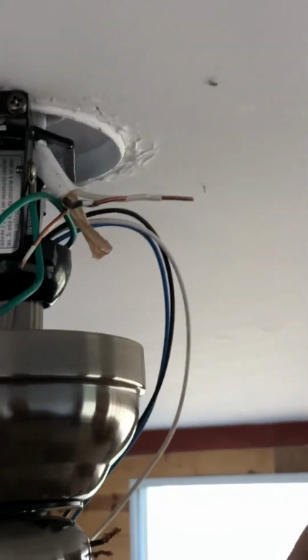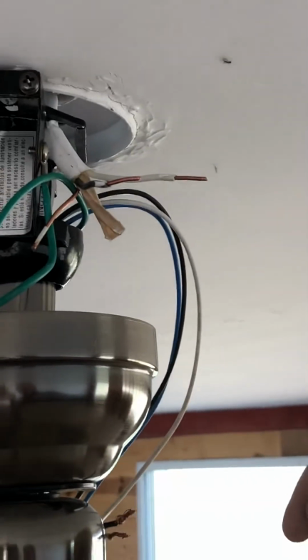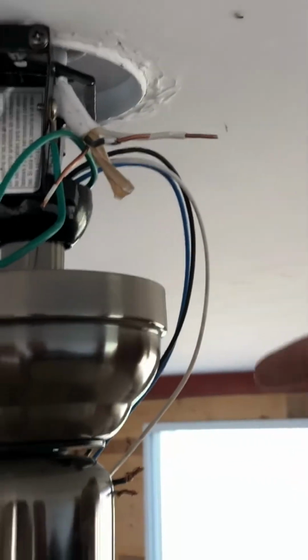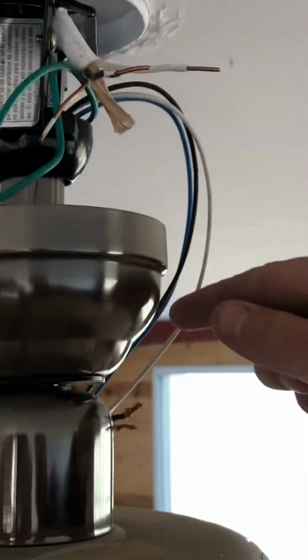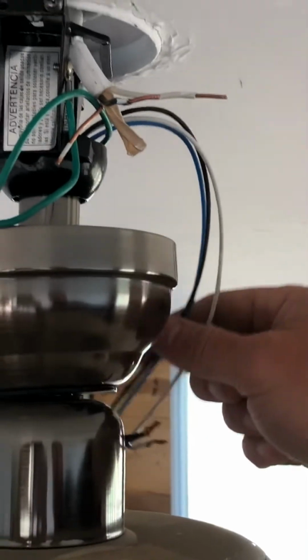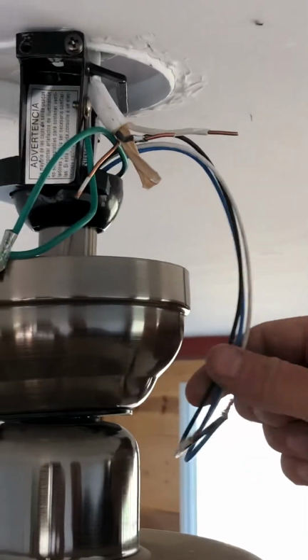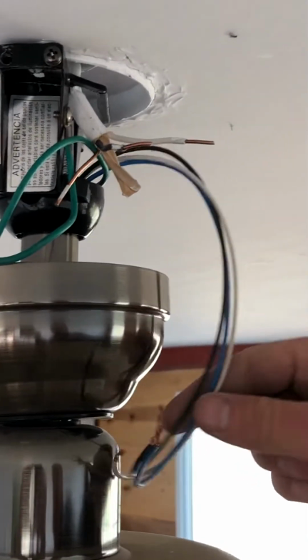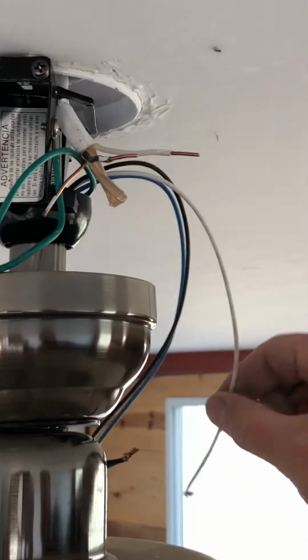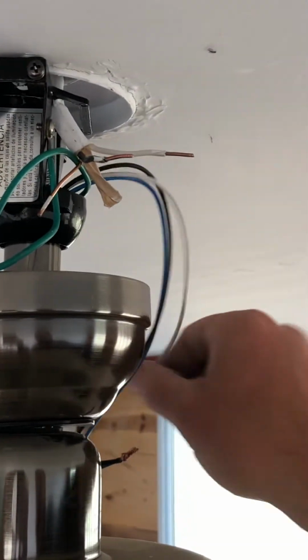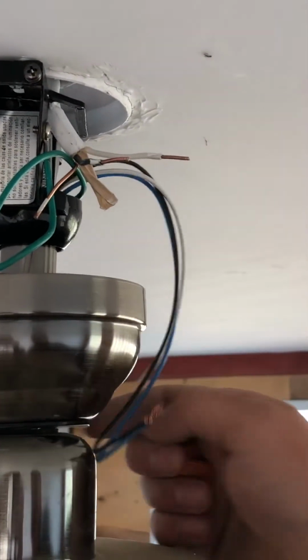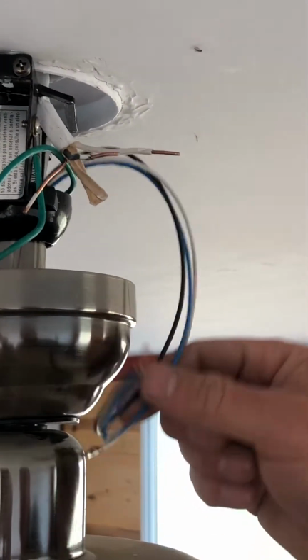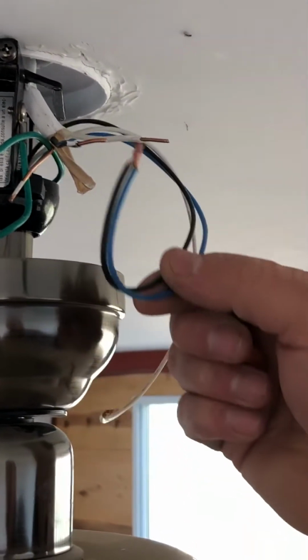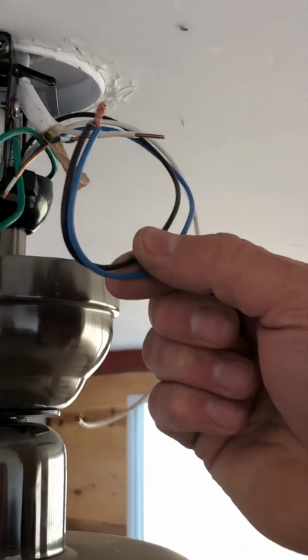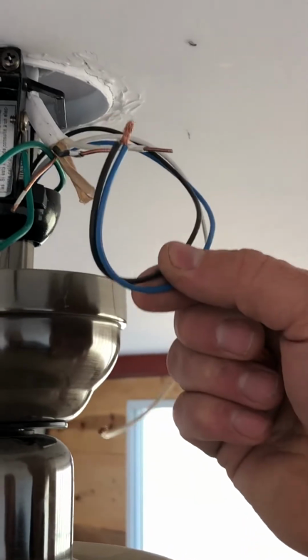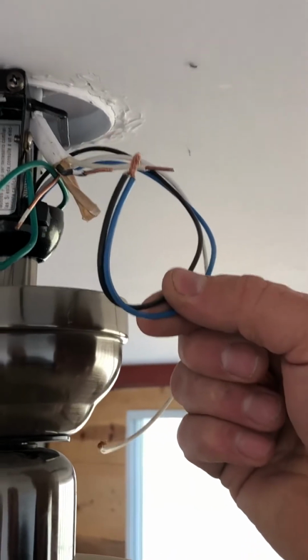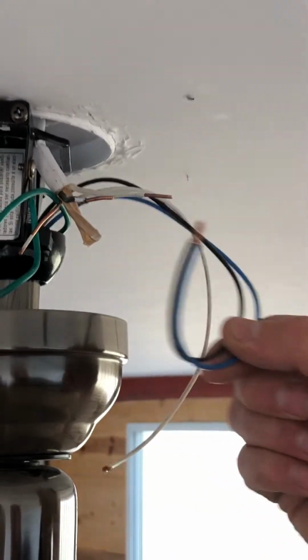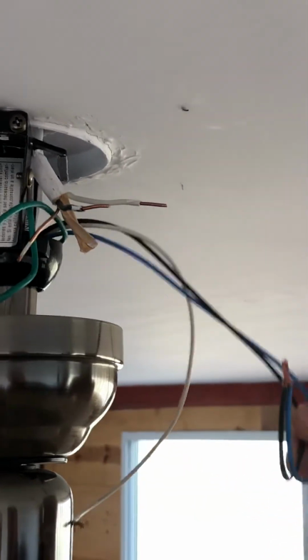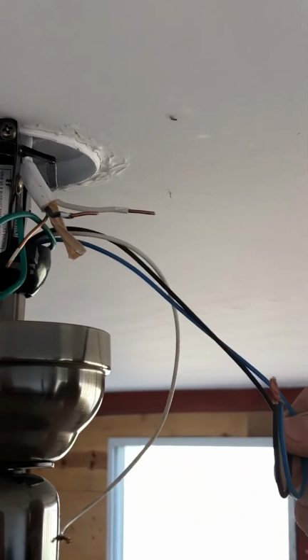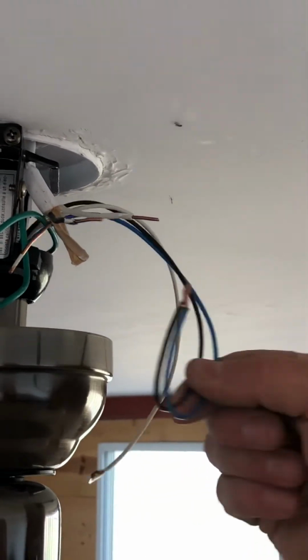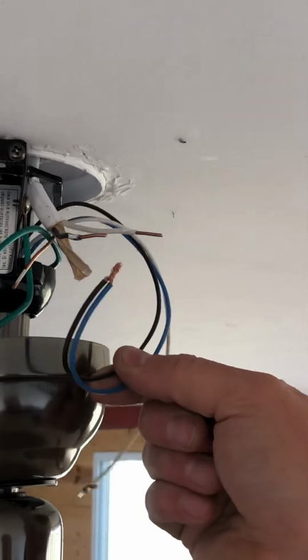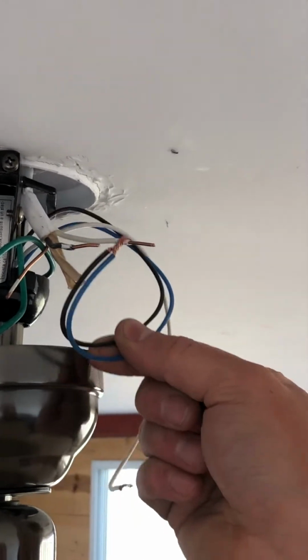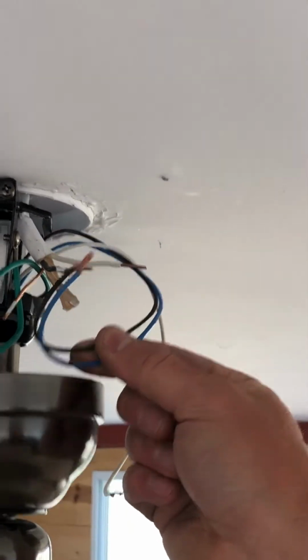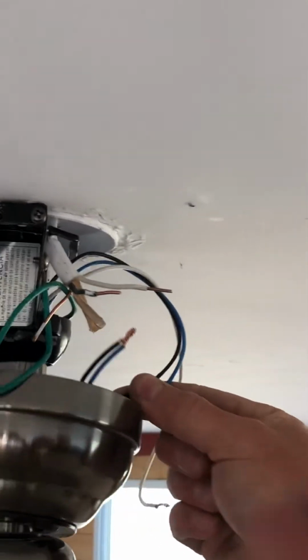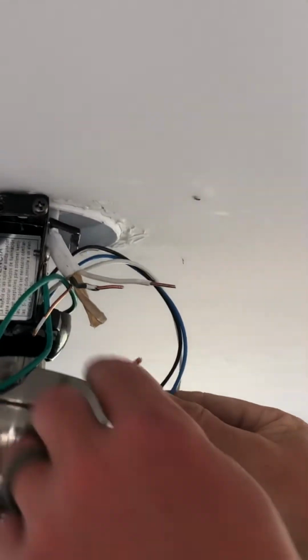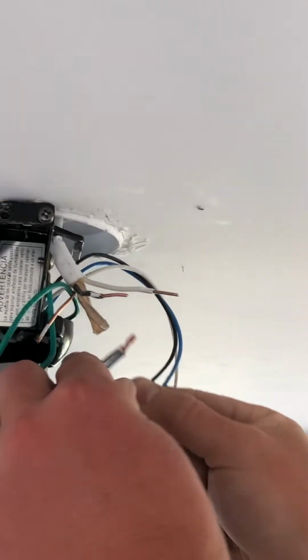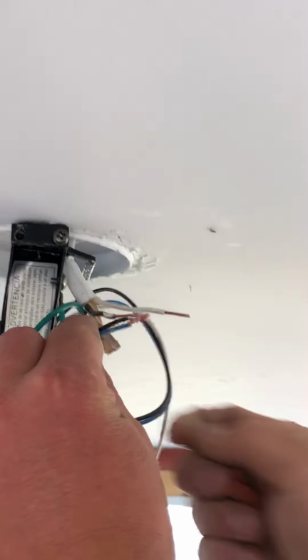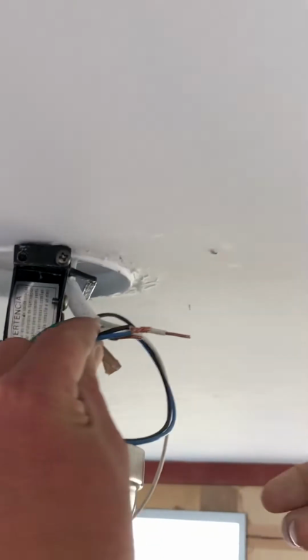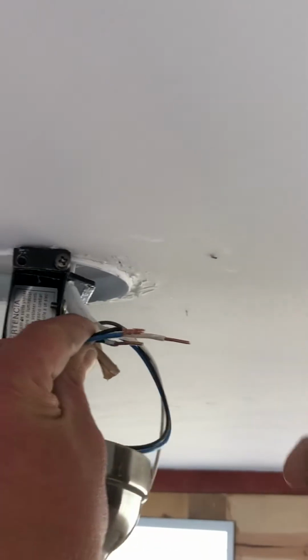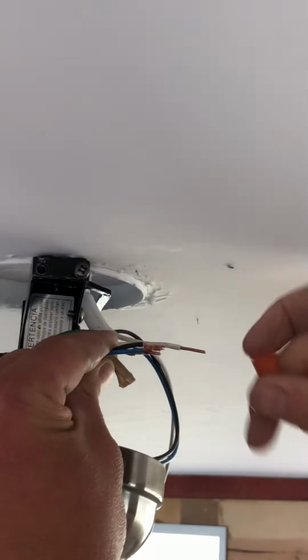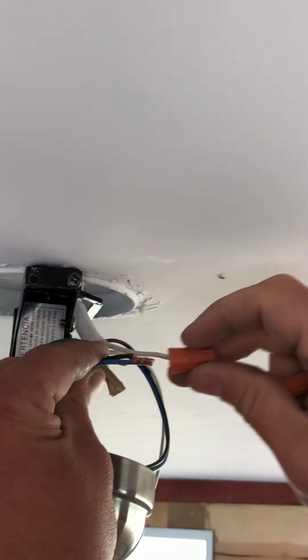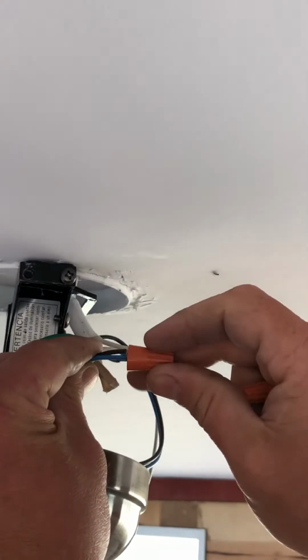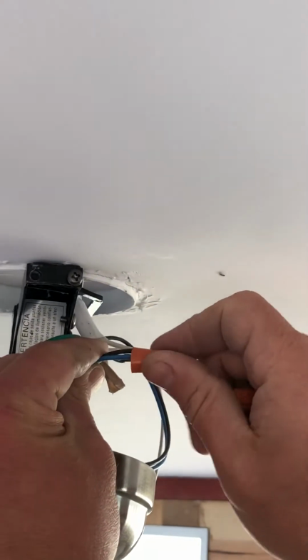When your ceiling fan looks like this, you want to take your black and blue wire coming from the ceiling fan and hook the black and the blue together to the black wire from the ceiling.